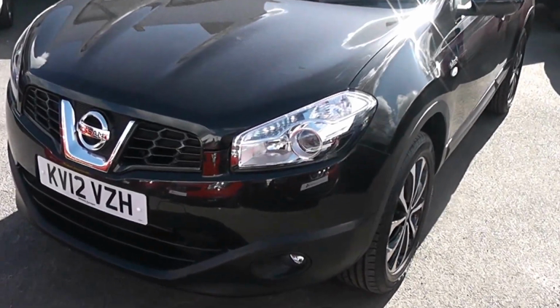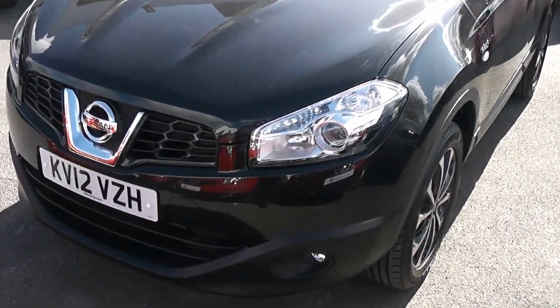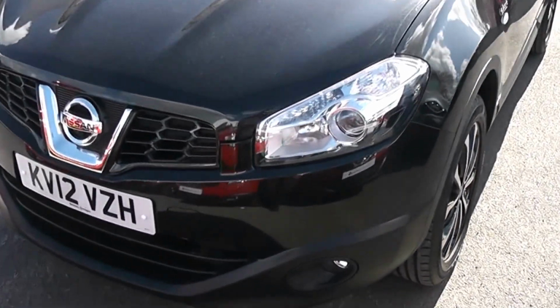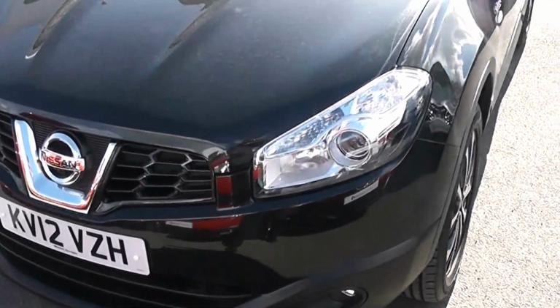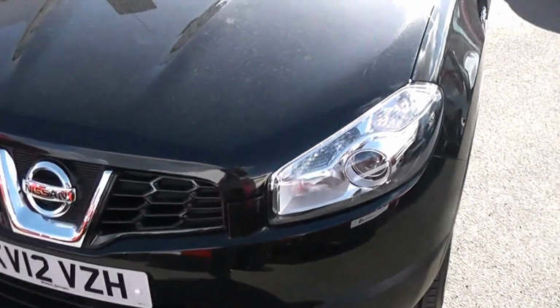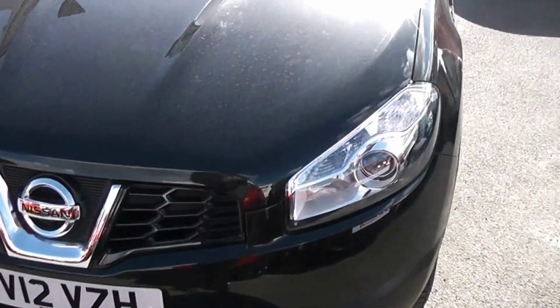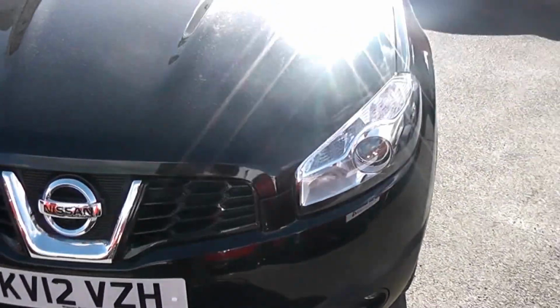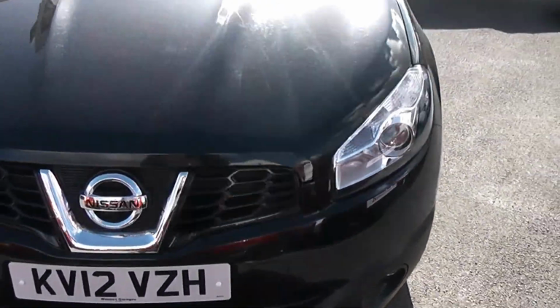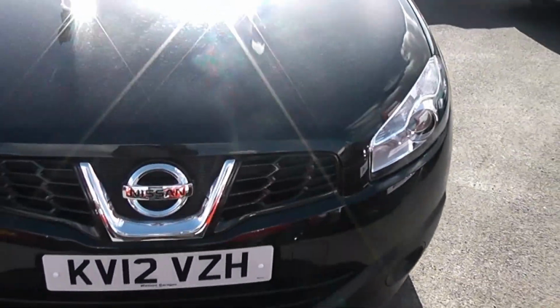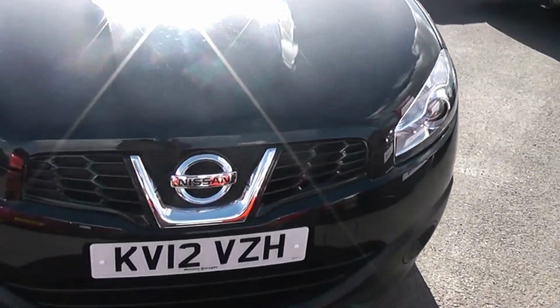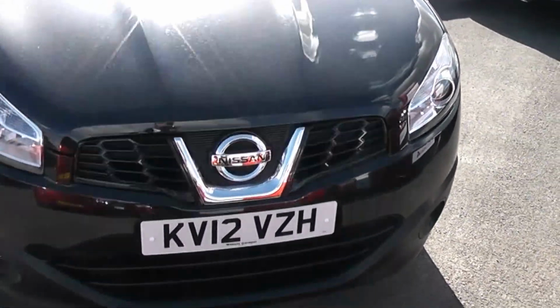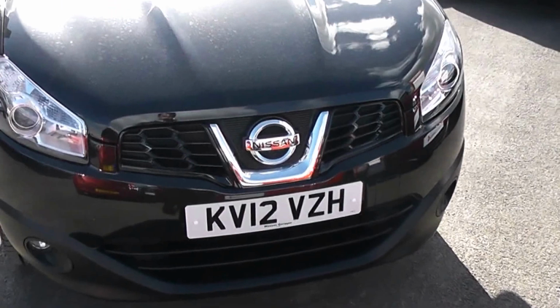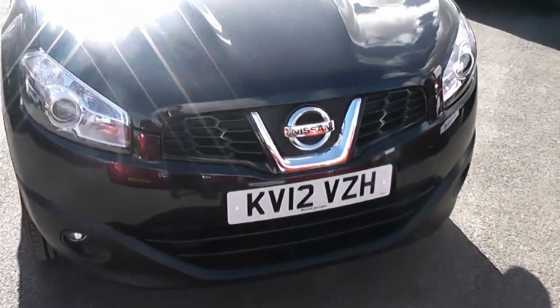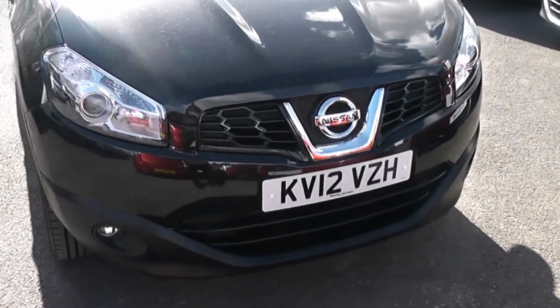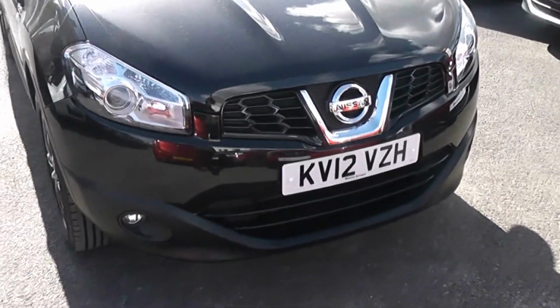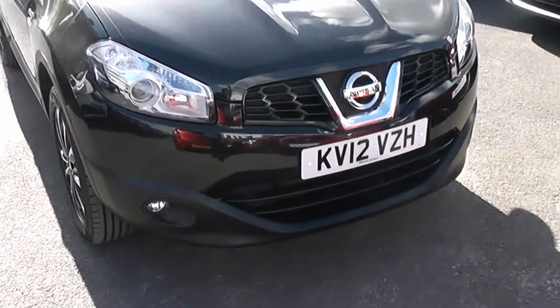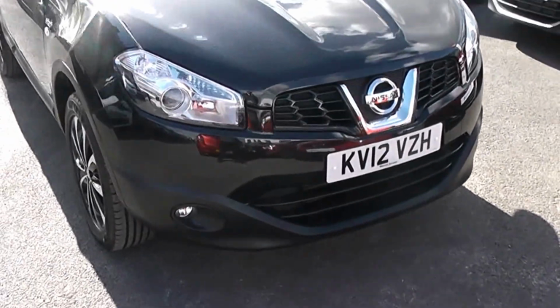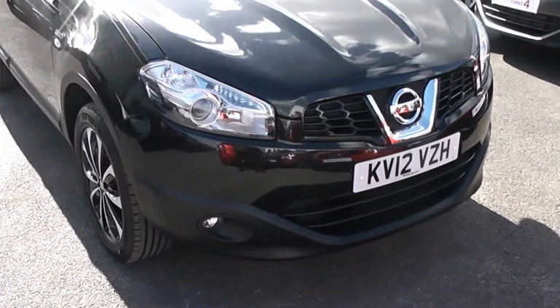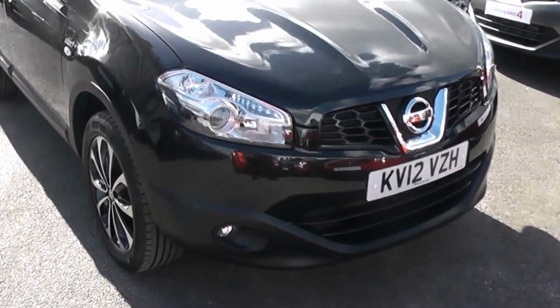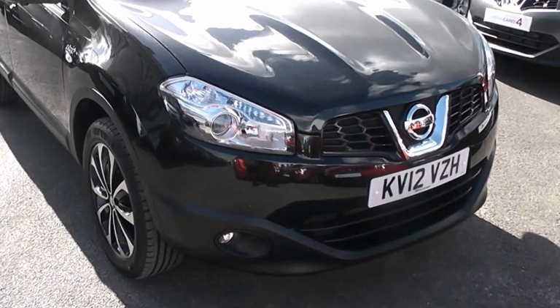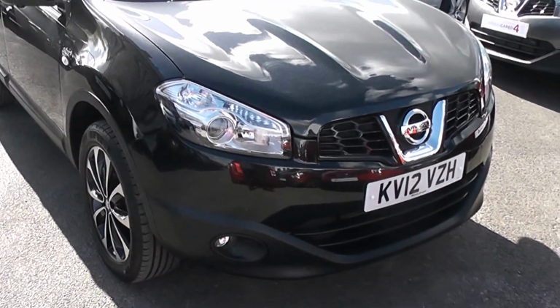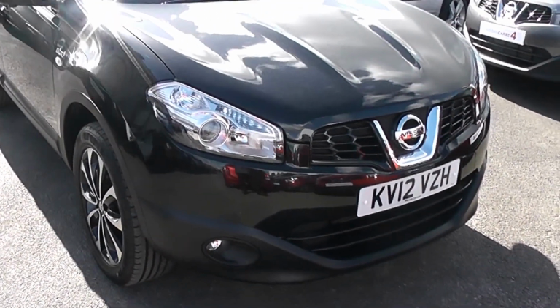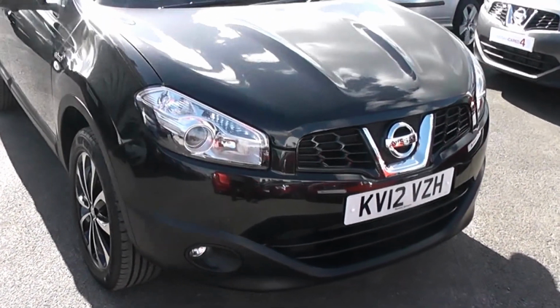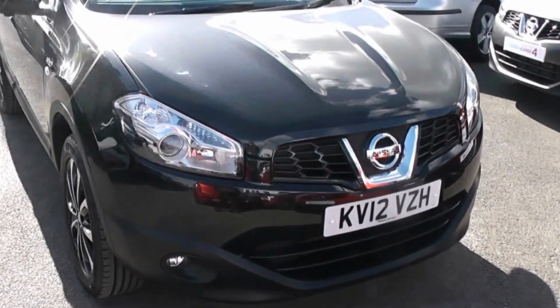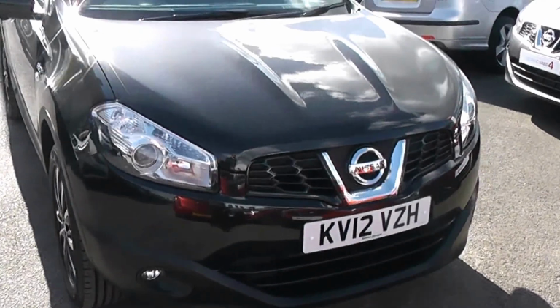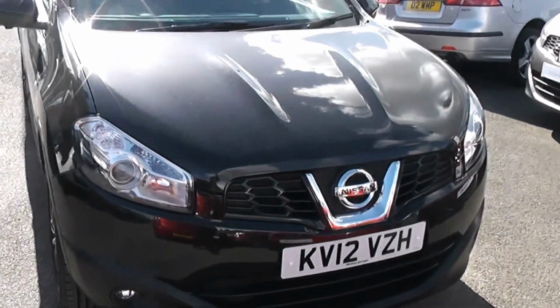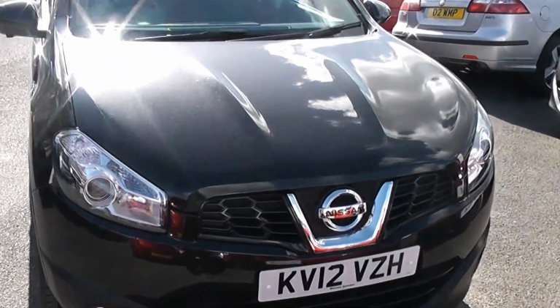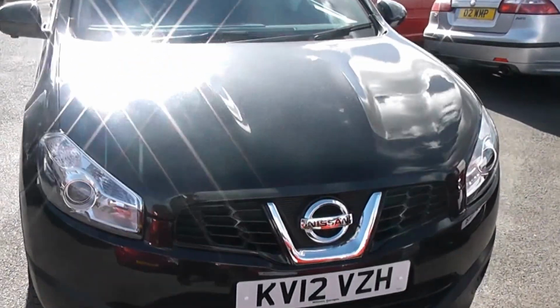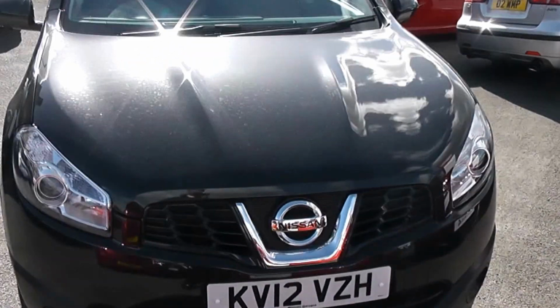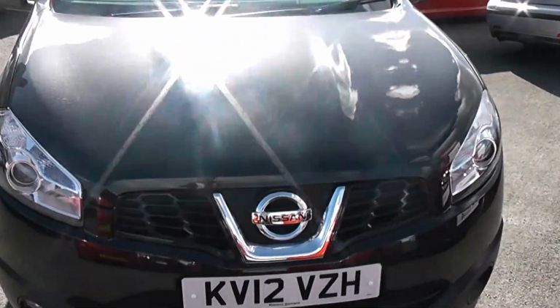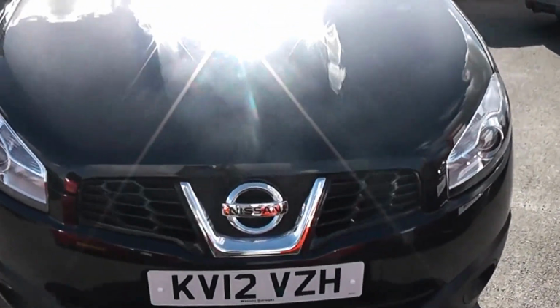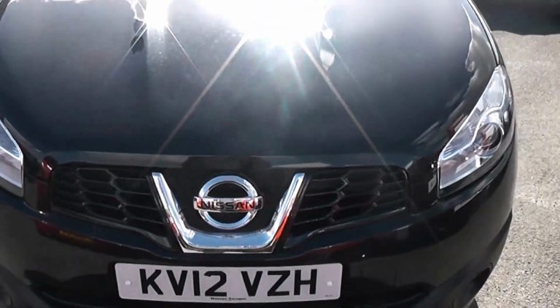The car is tax band E, which equates to £125 road tax a year, and it's insurance group 18. As you can see, it comes in a lovely shade of black.